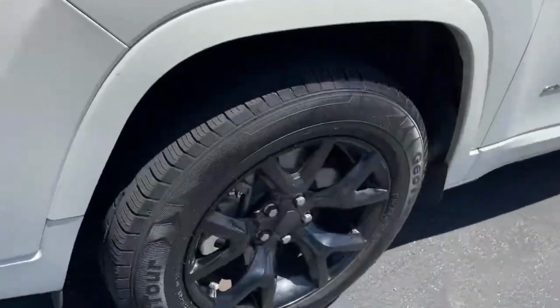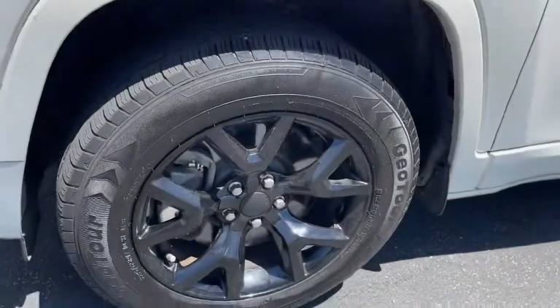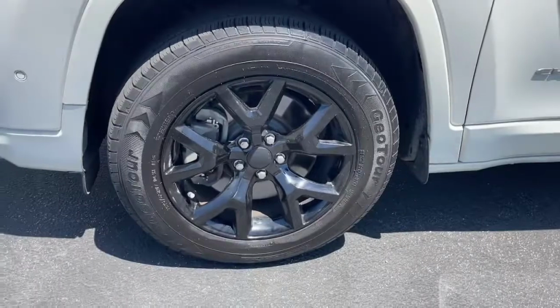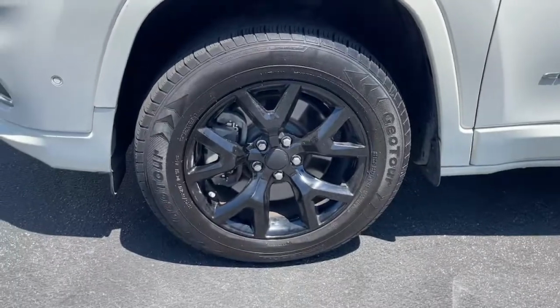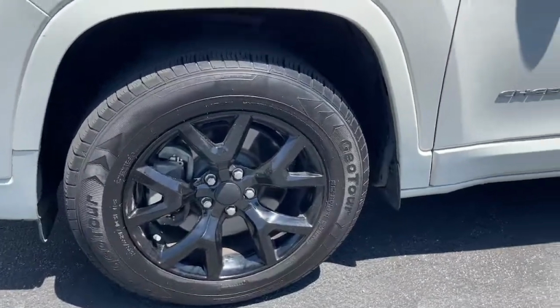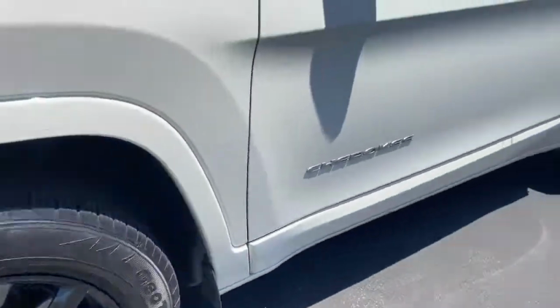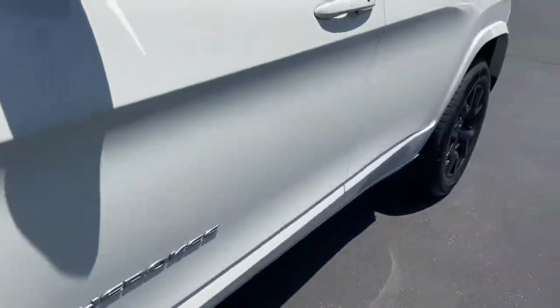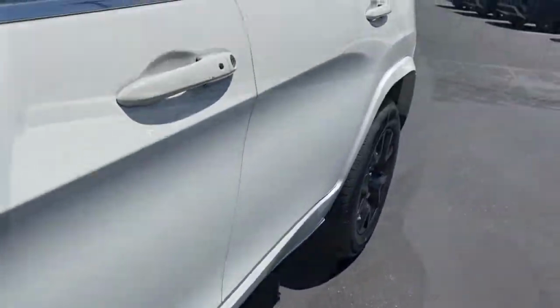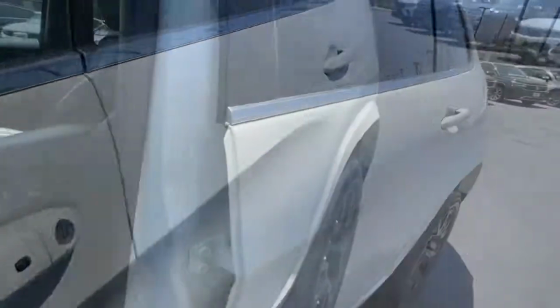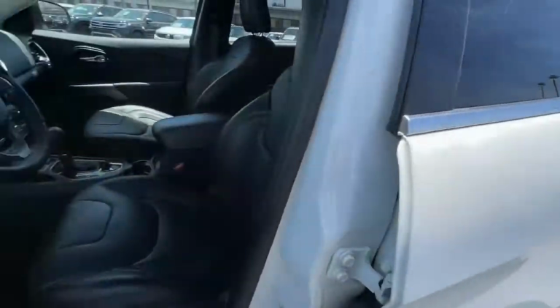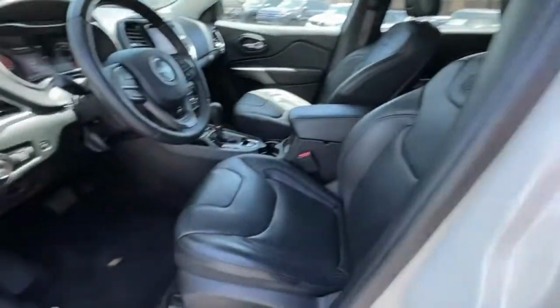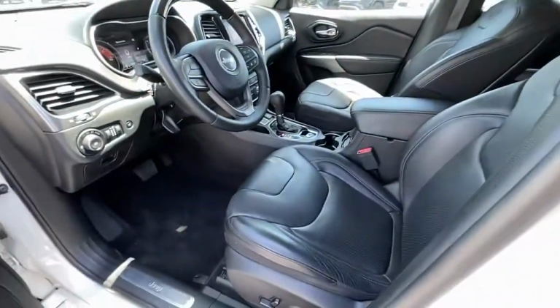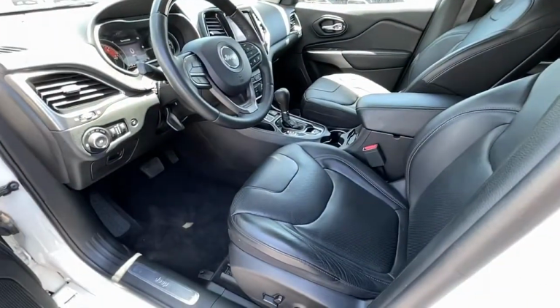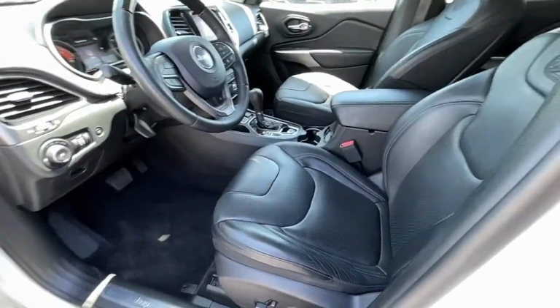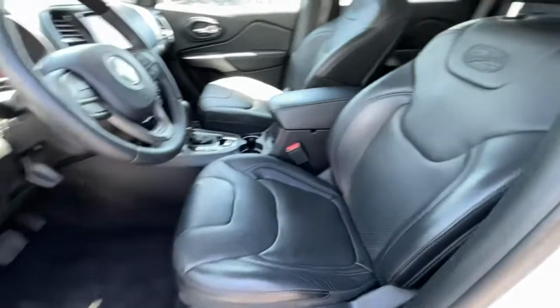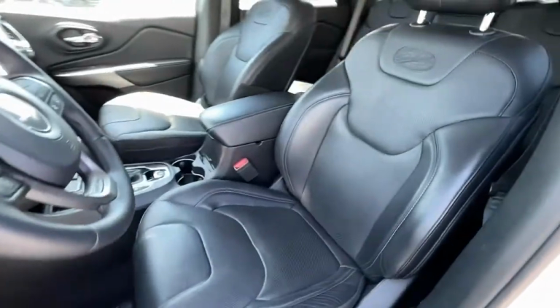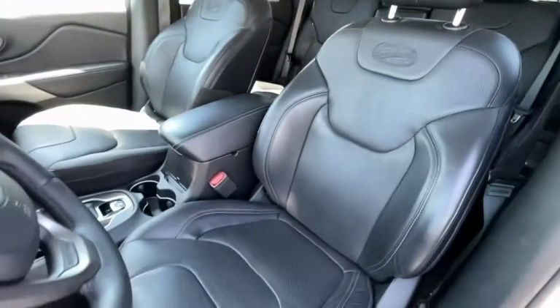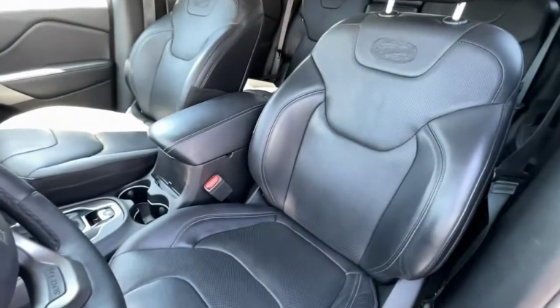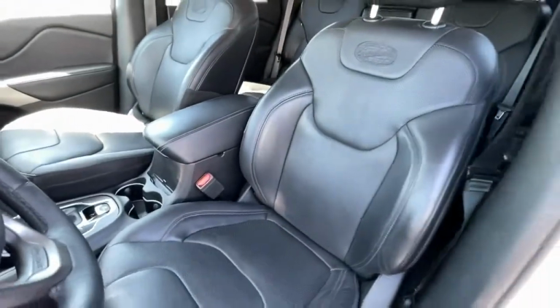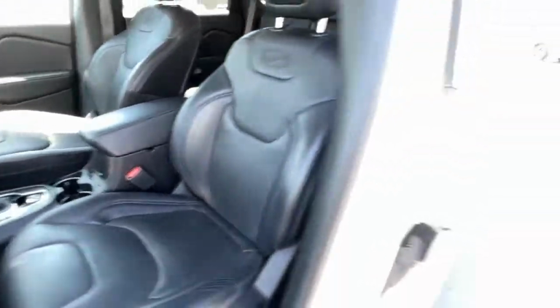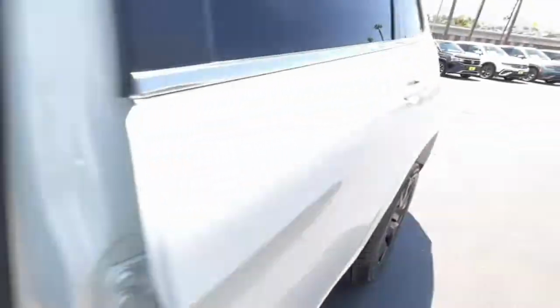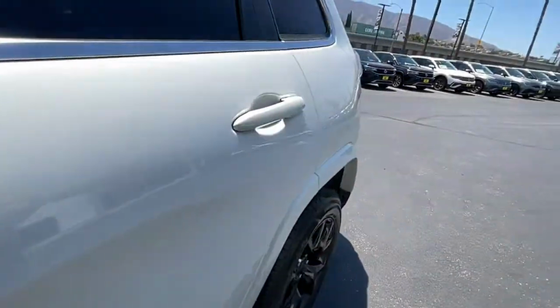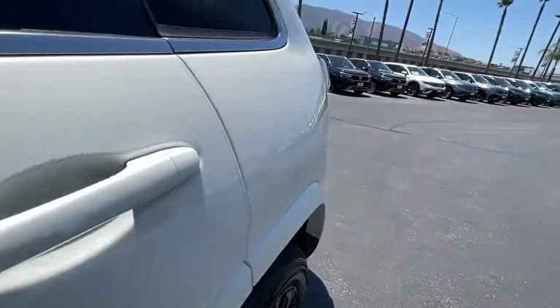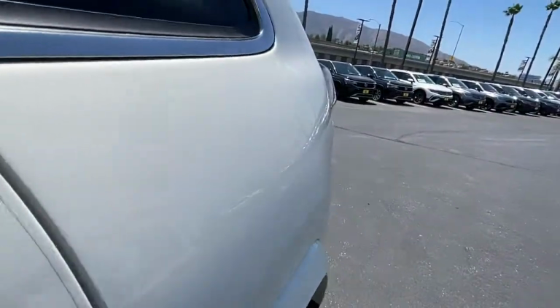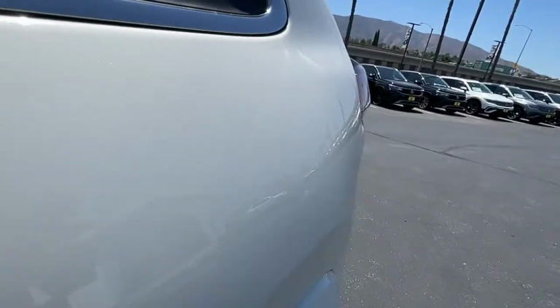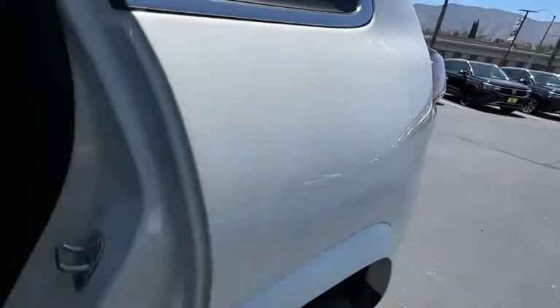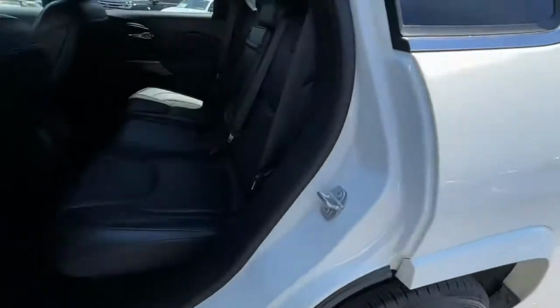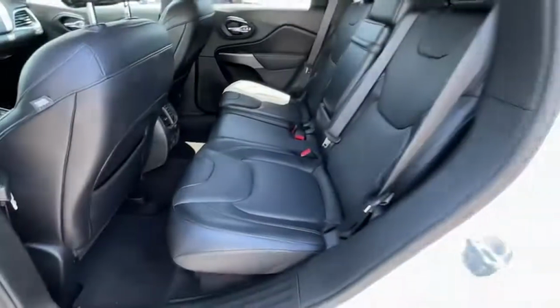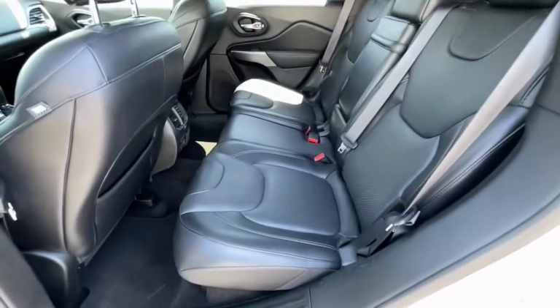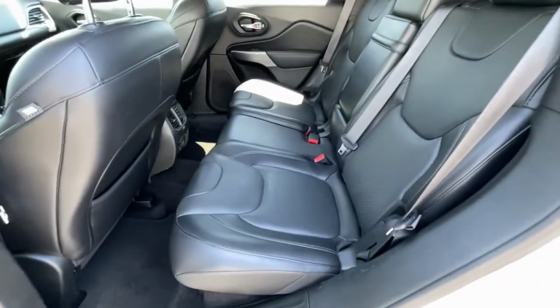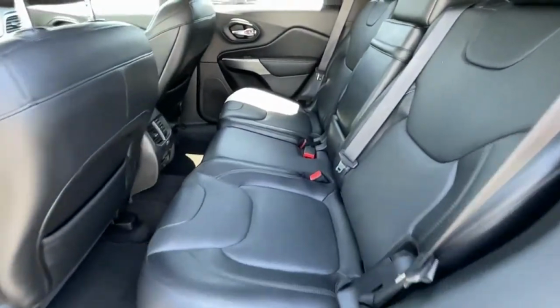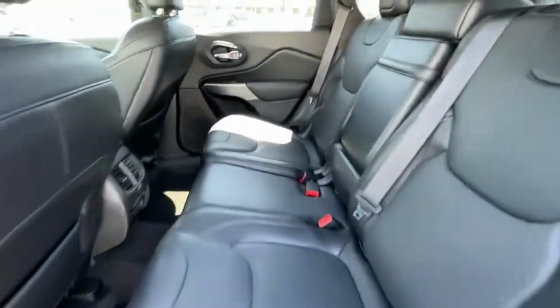Navigation system, sunroof/moonroof, keyless entry, power passenger seat, heated rear seat, adaptive cruise control, fog lamps, power liftgate, backup camera, and electronic stability control.